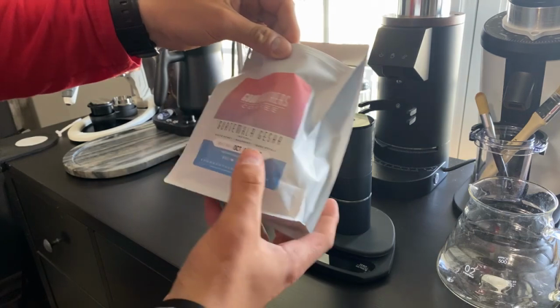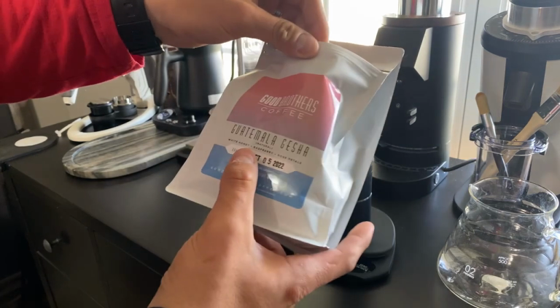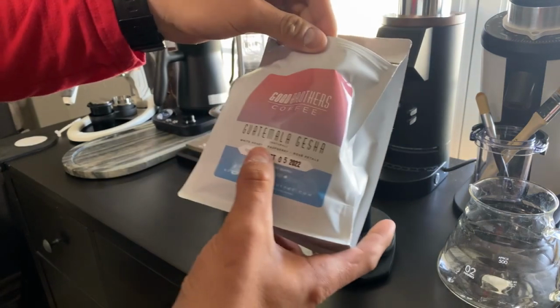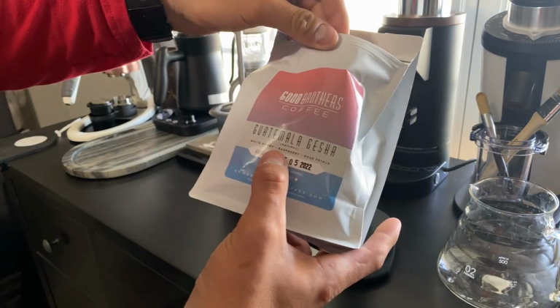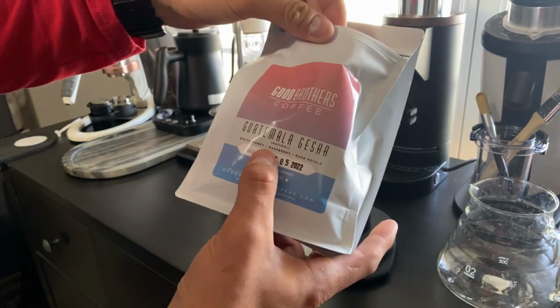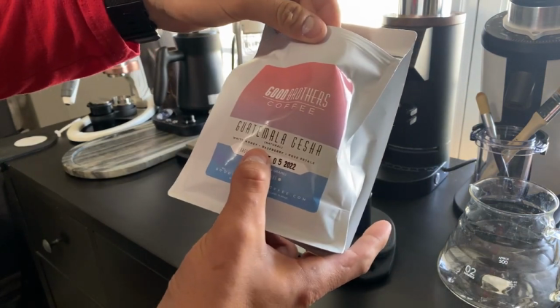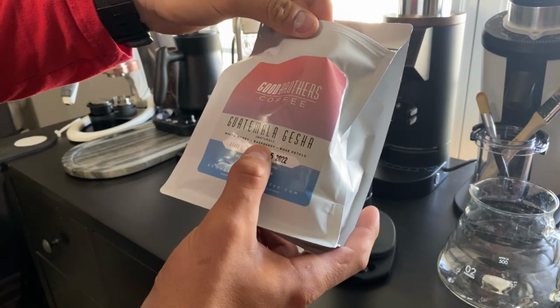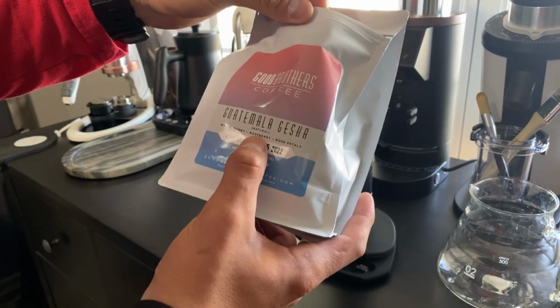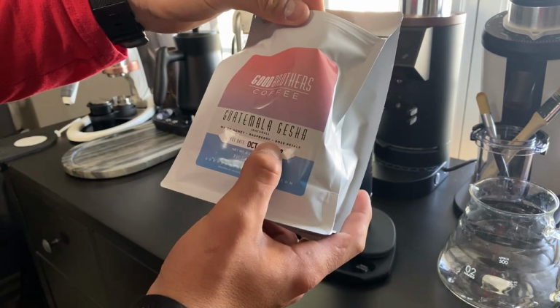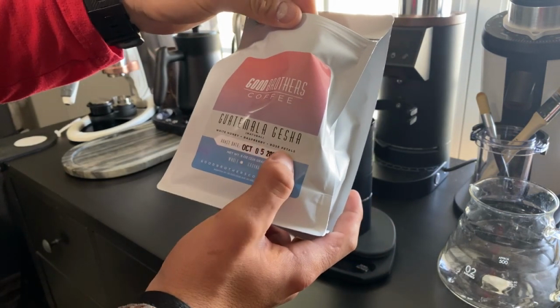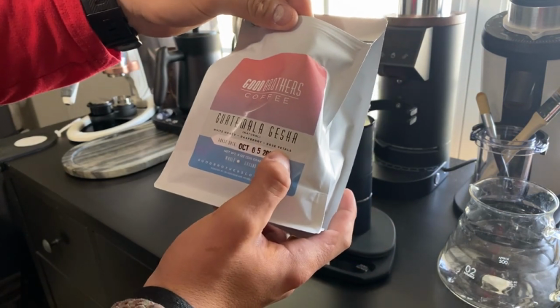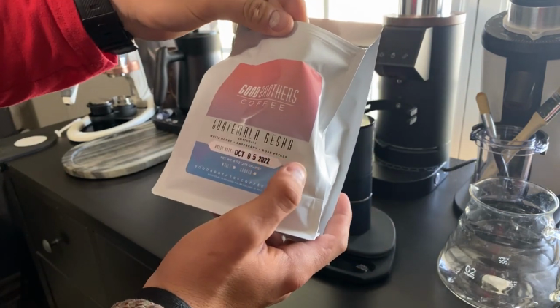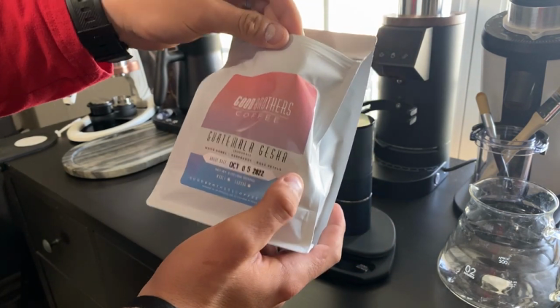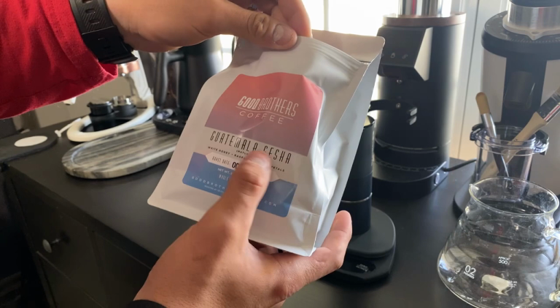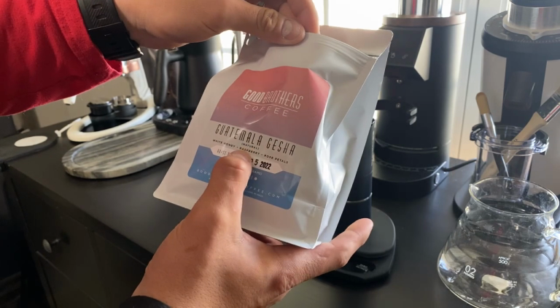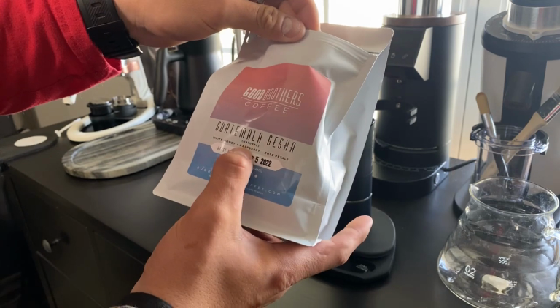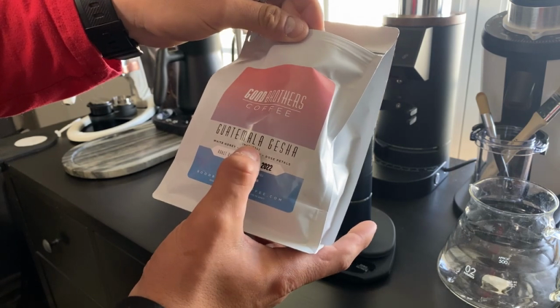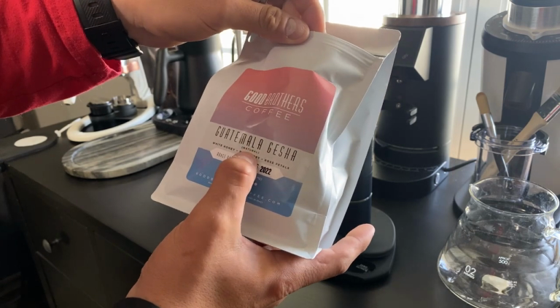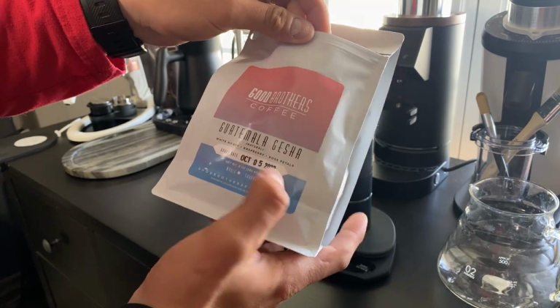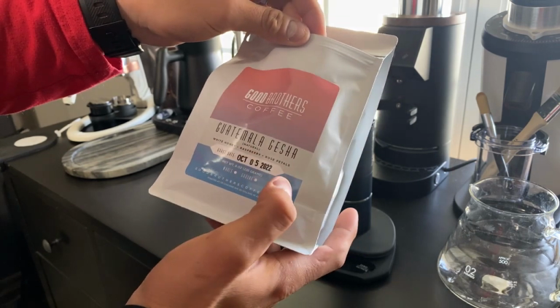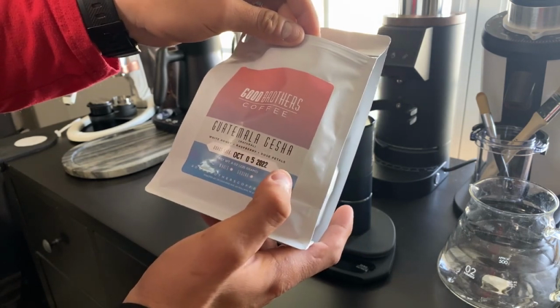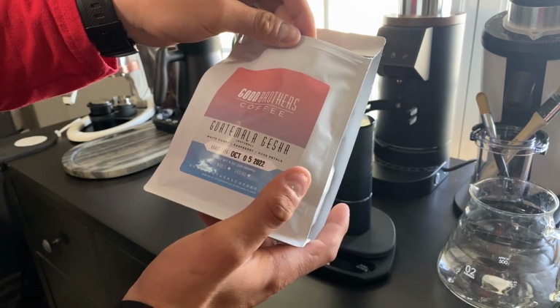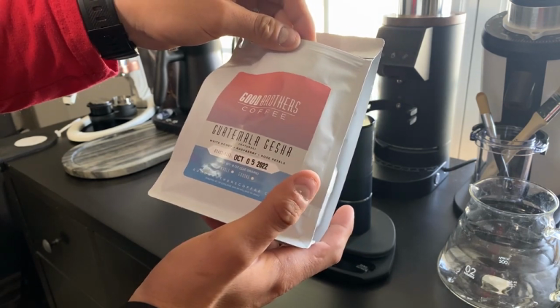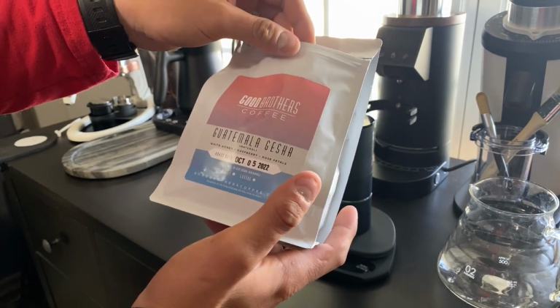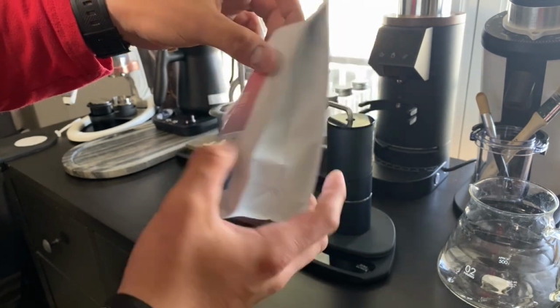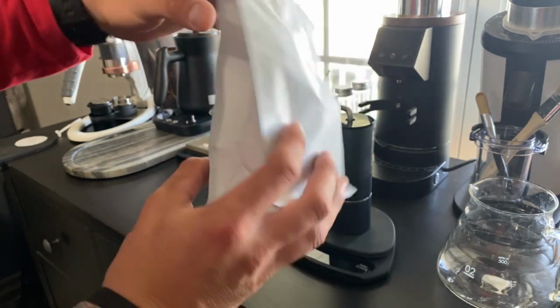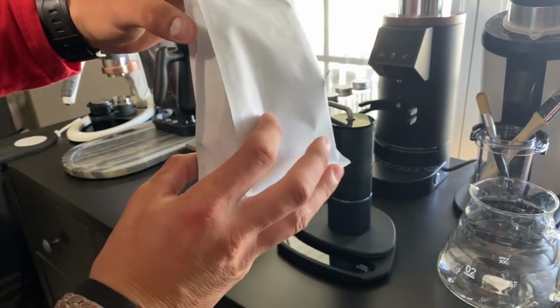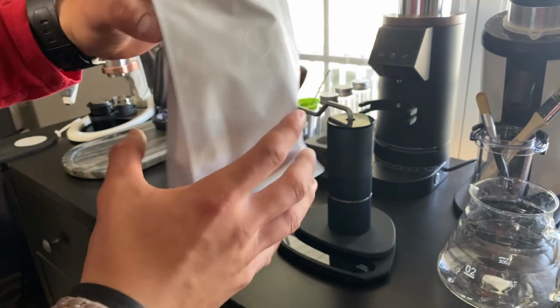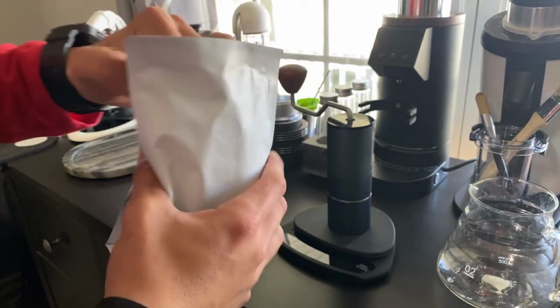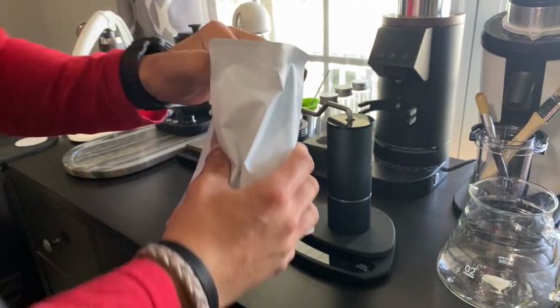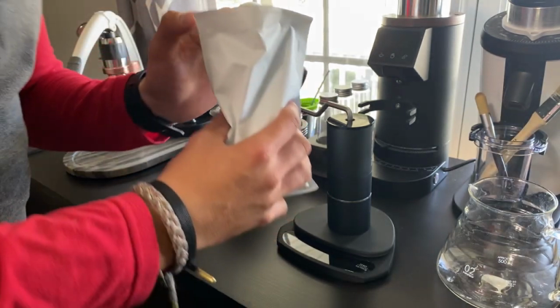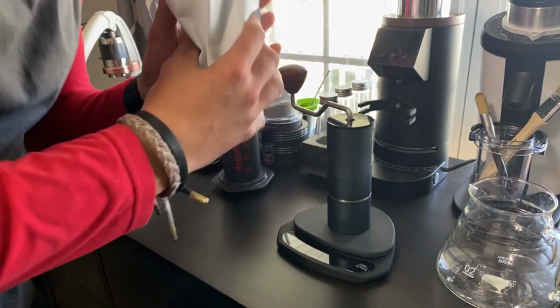Tasting notes are white honey, raspberry, and rose petals. It is a Geisha Natural. It's their 8-ounce bag and I can't wait to try it.